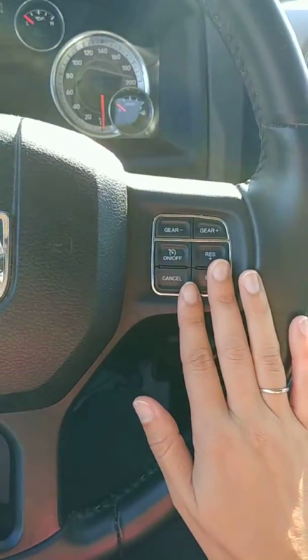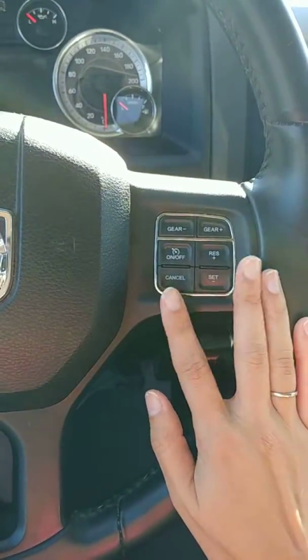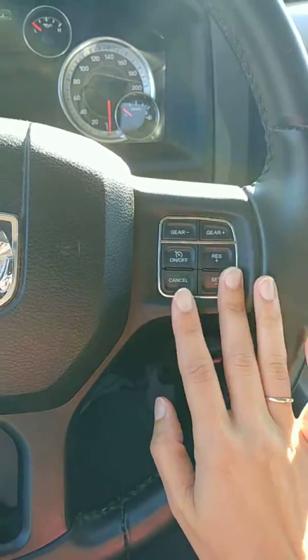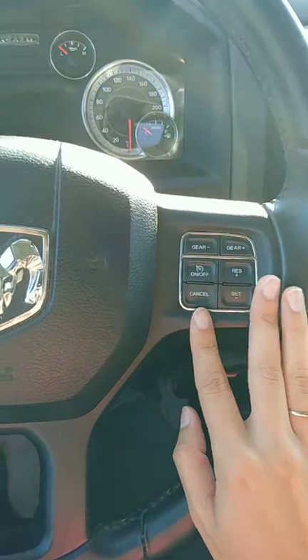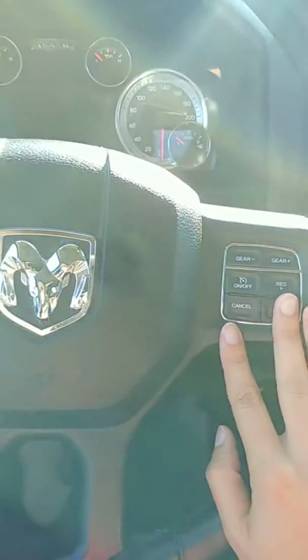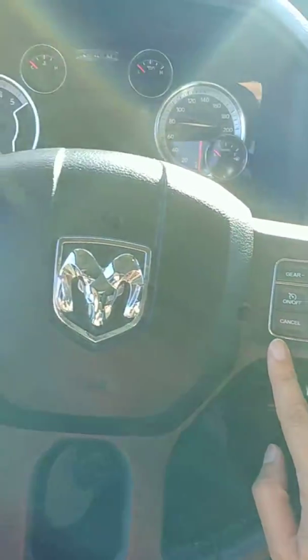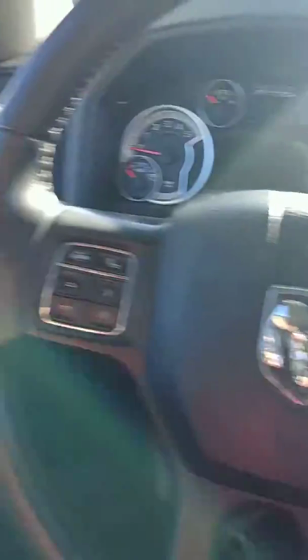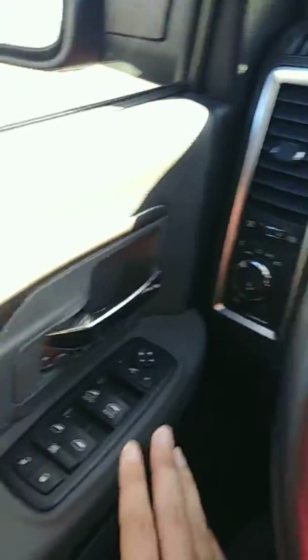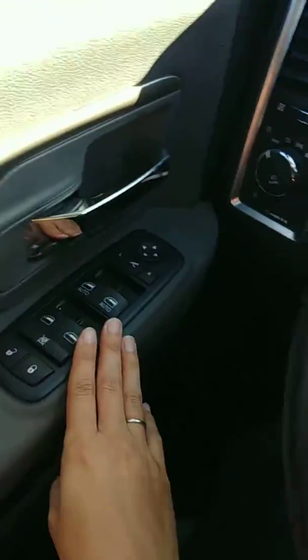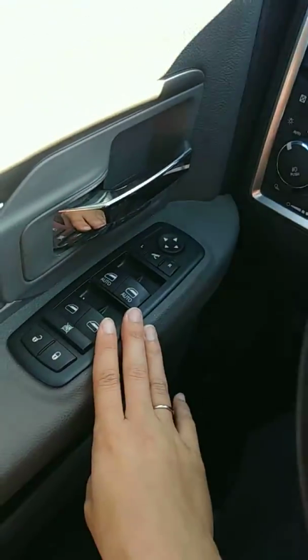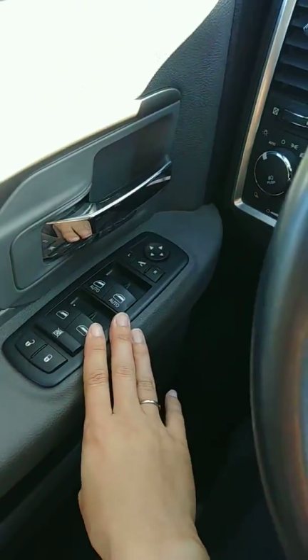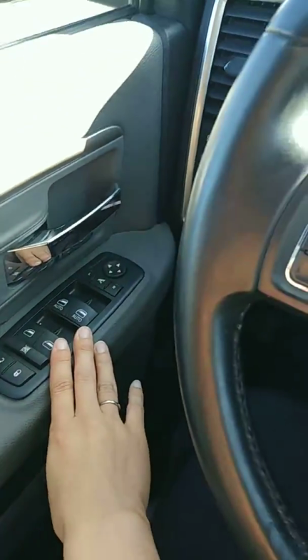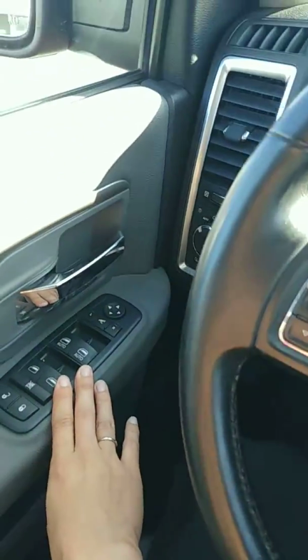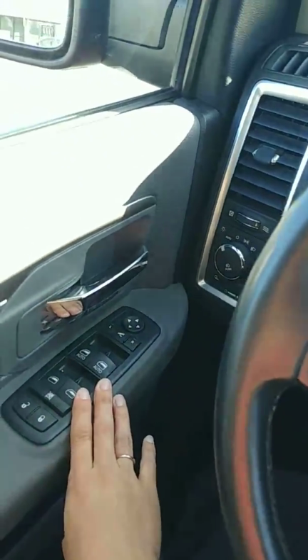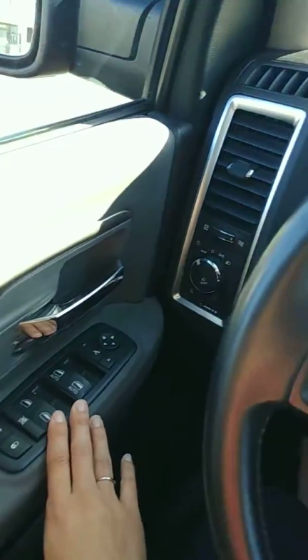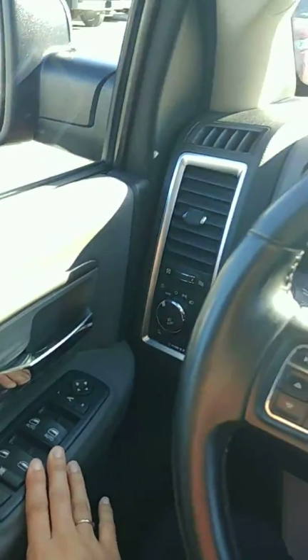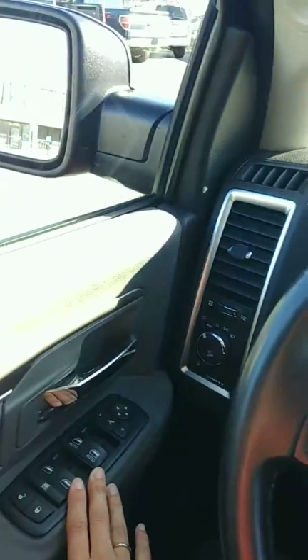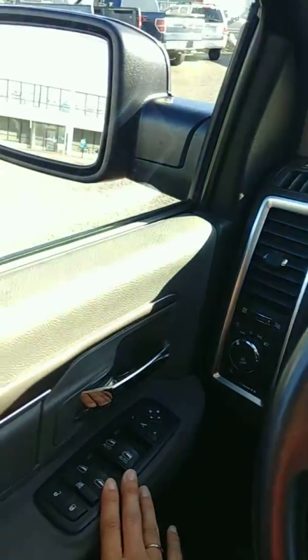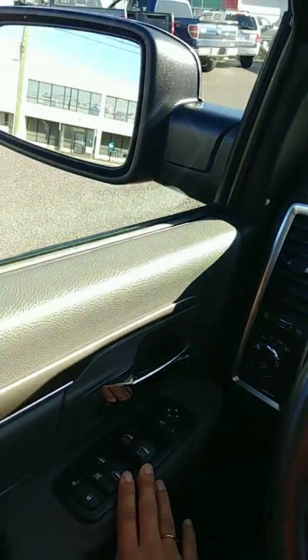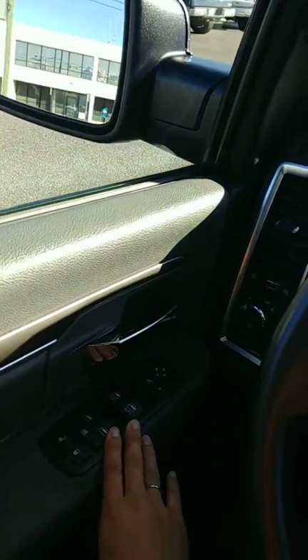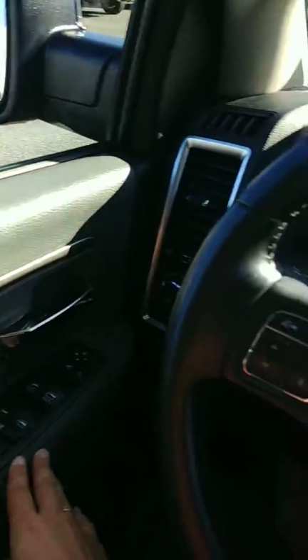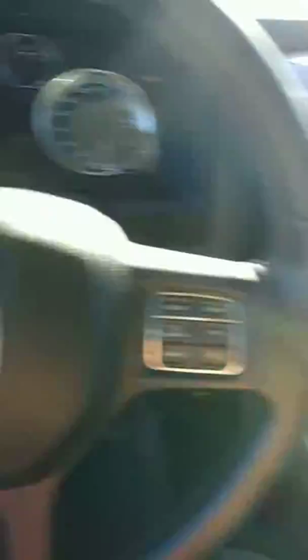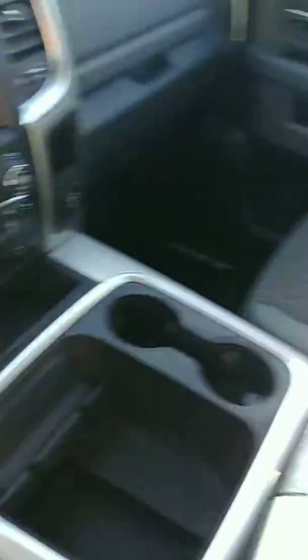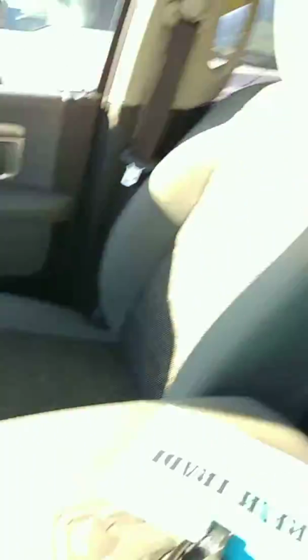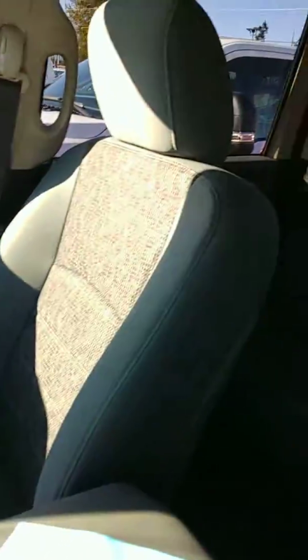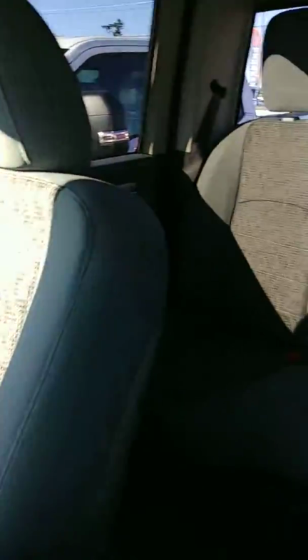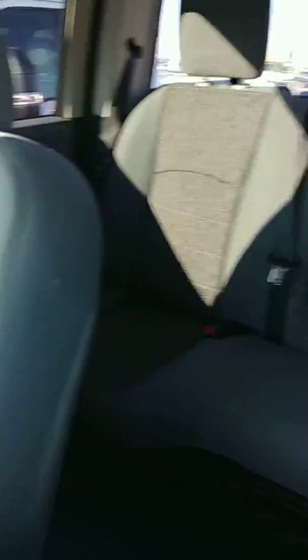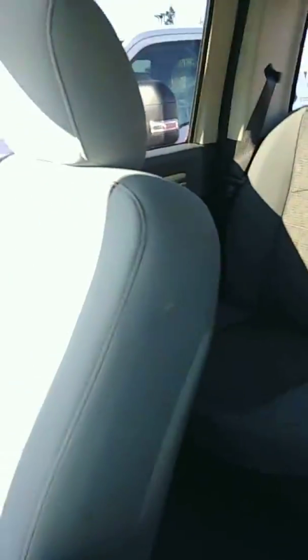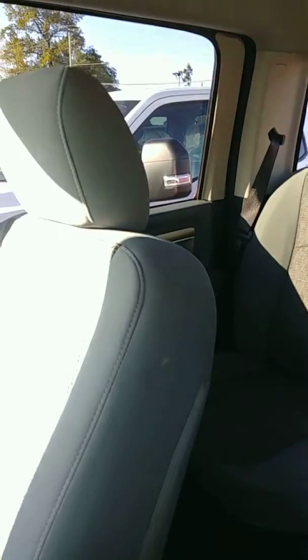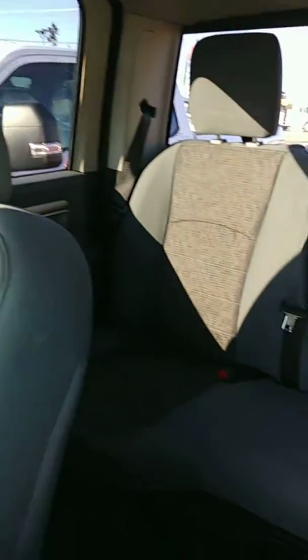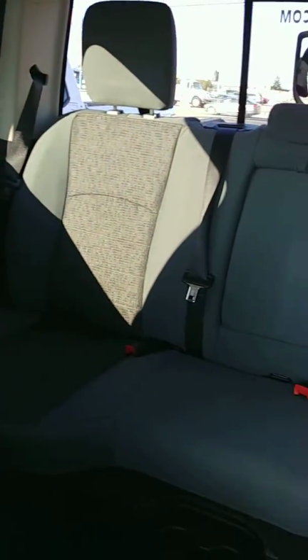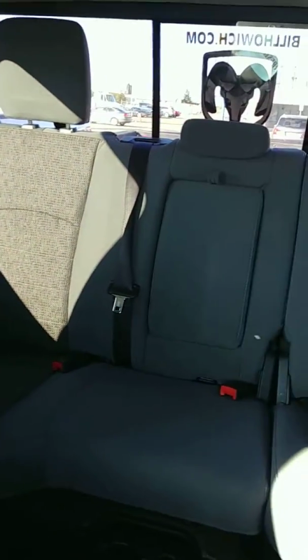You've got your Bluetooth, and you can also do your cruise control from the steering wheel. You've also got your power windows, power locks, and power heated outside mirrors — all that fun stuff. It is a four-door truck, so you've also got easy access into the back seats.